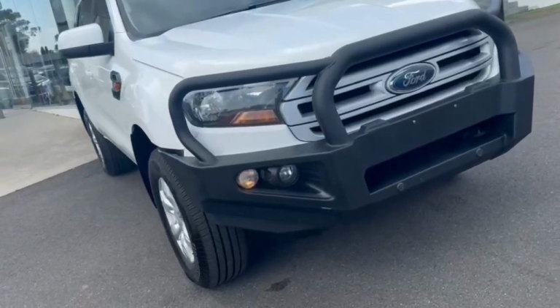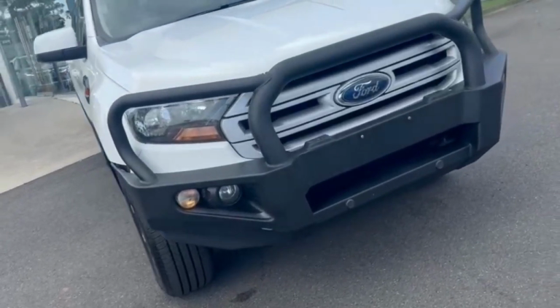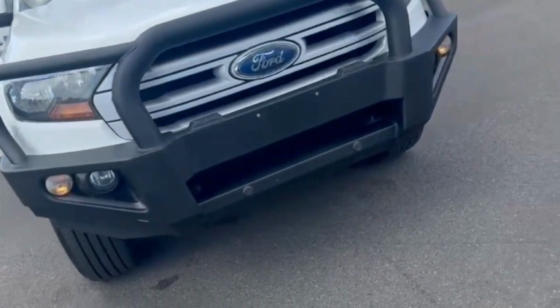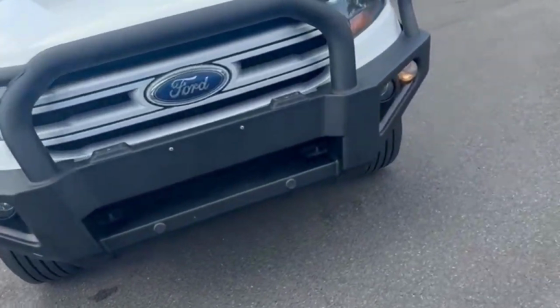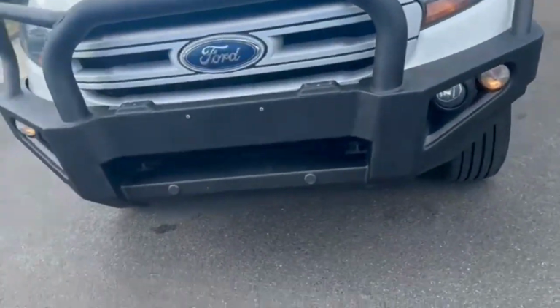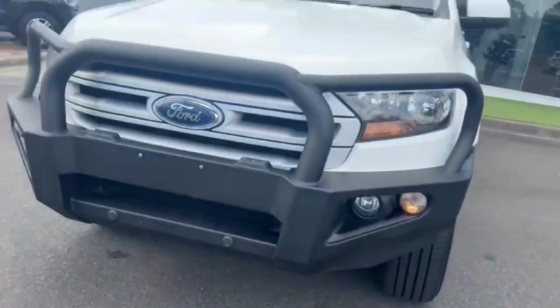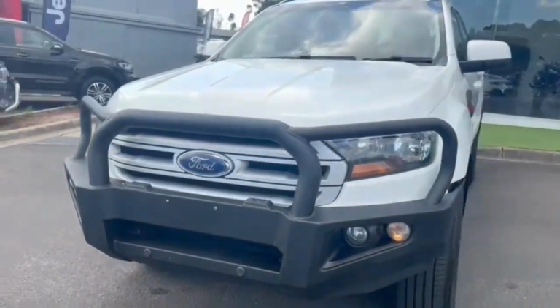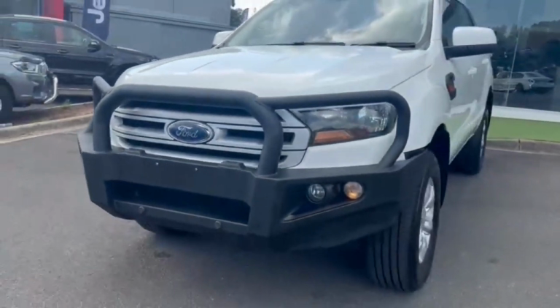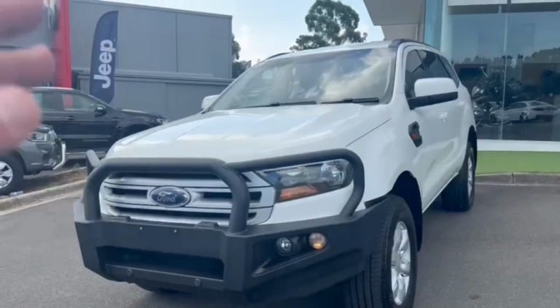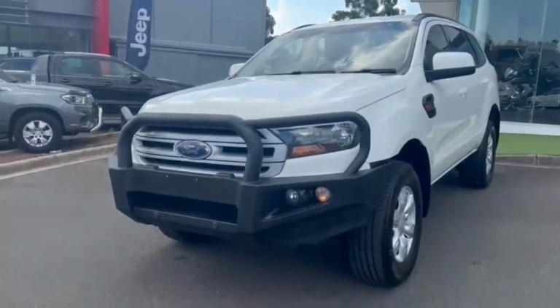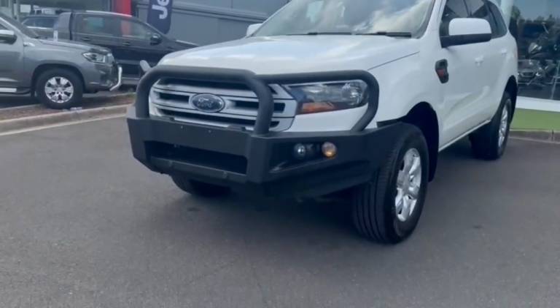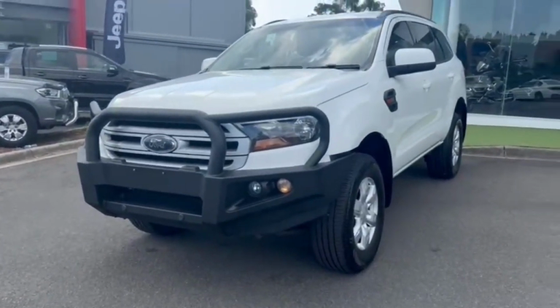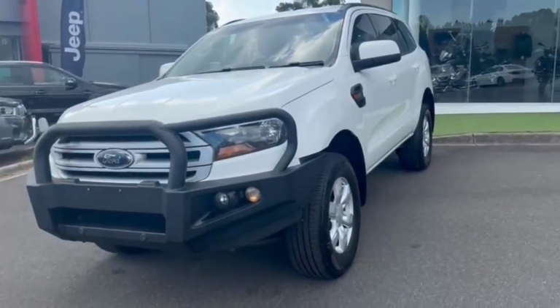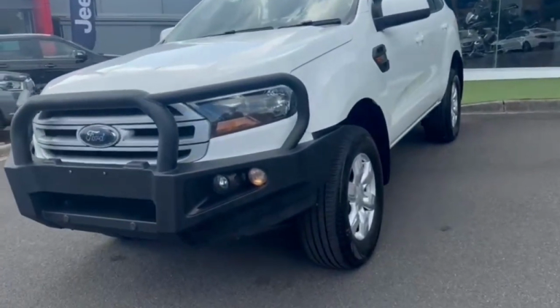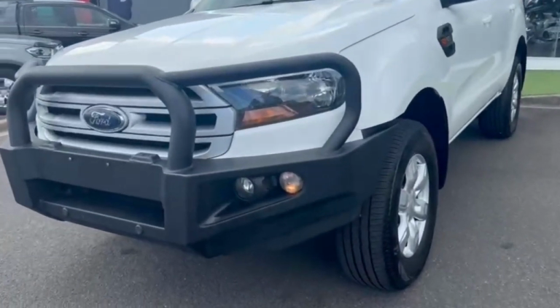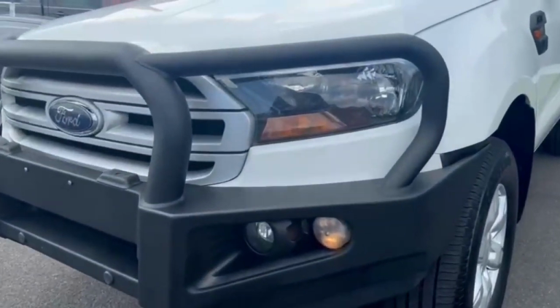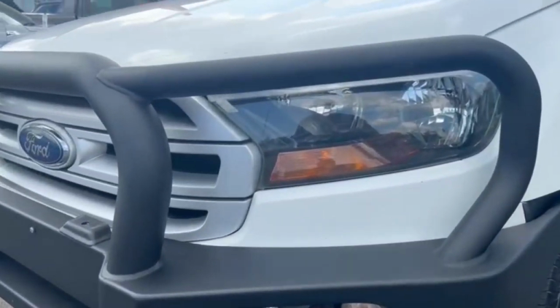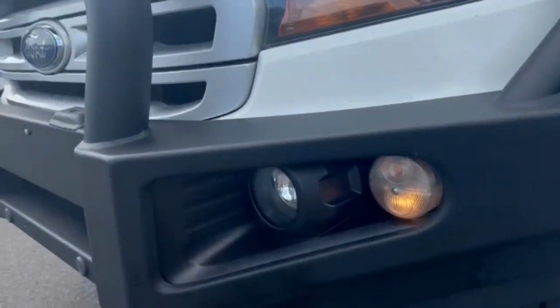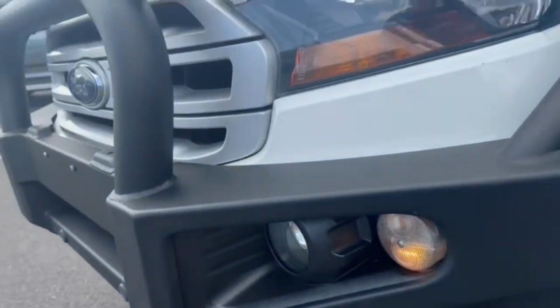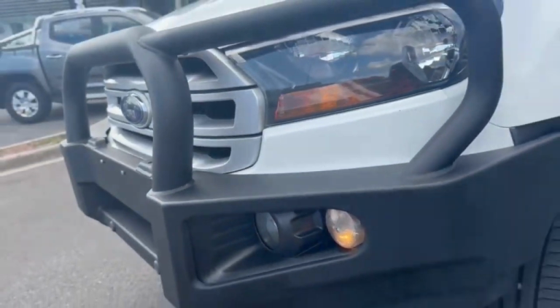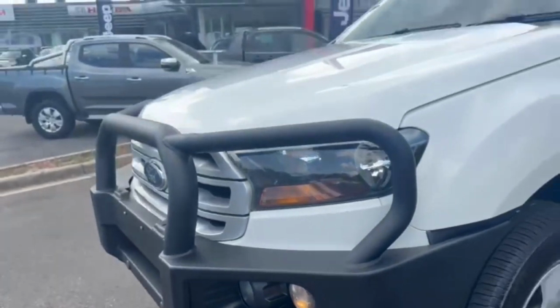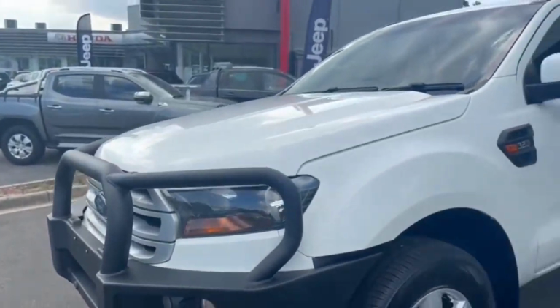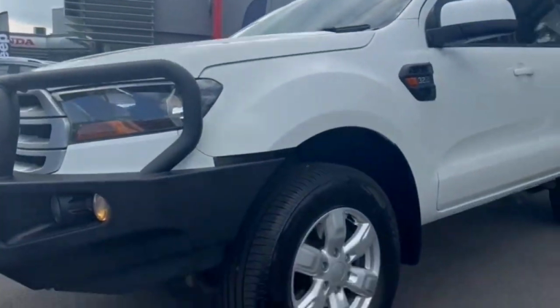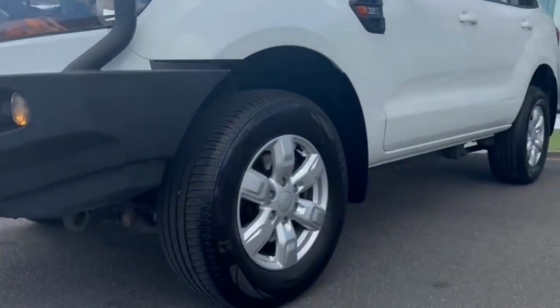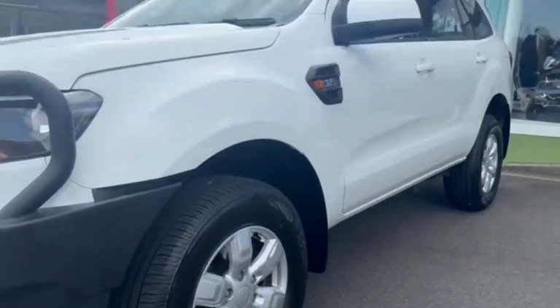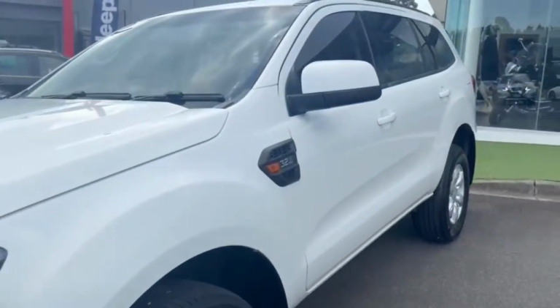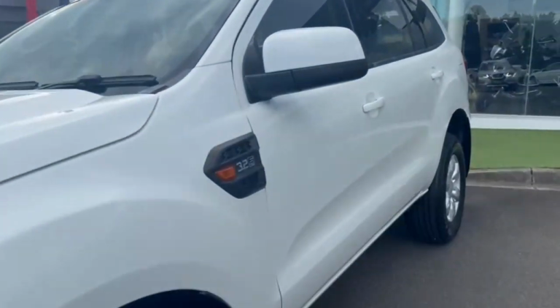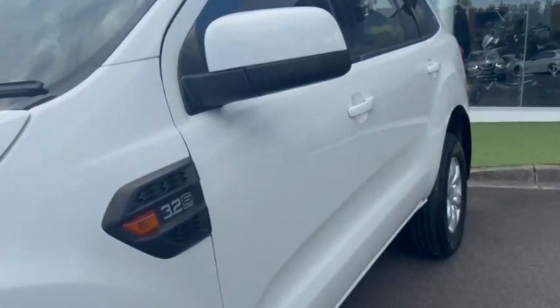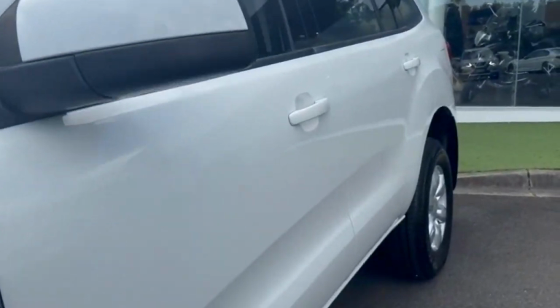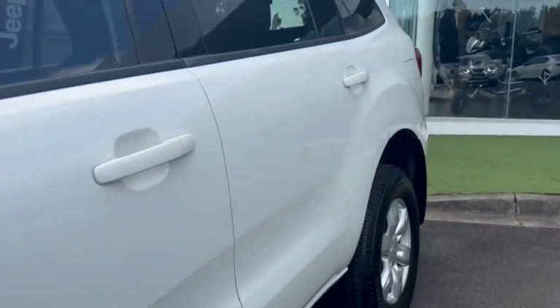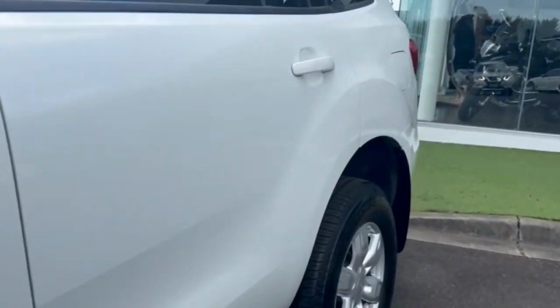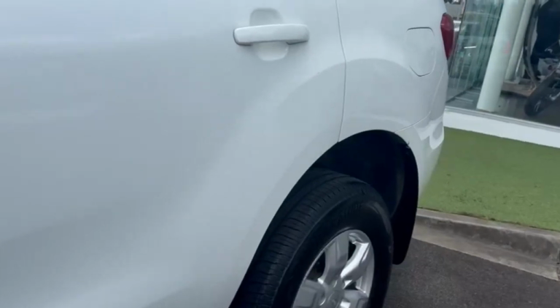G'day guys, thanks for checking me out. Our just-arrived 2017 Ford Everest in the Ambiente. At the front you do have your genuine bull bar — this is the 3.2 in the six-speed.